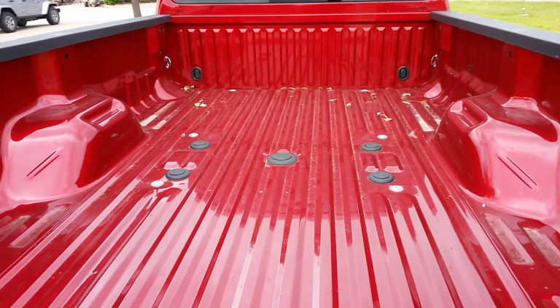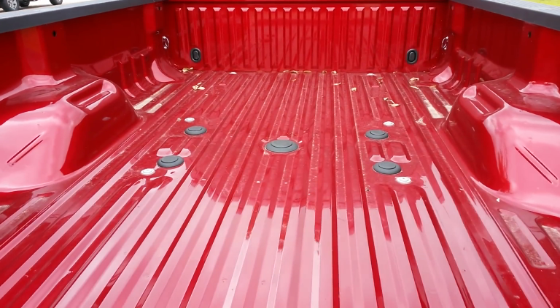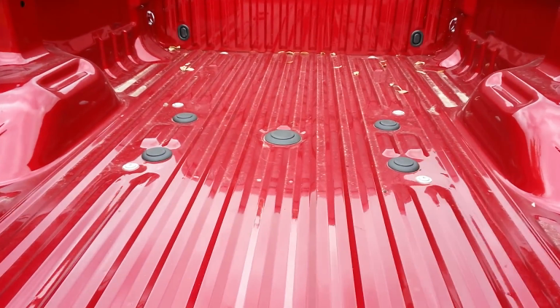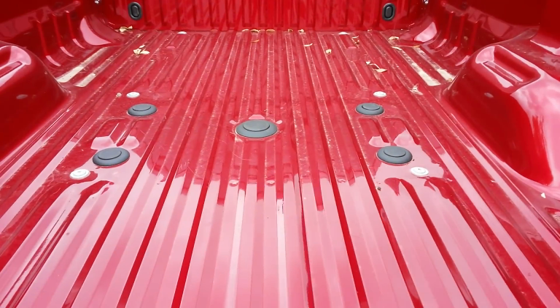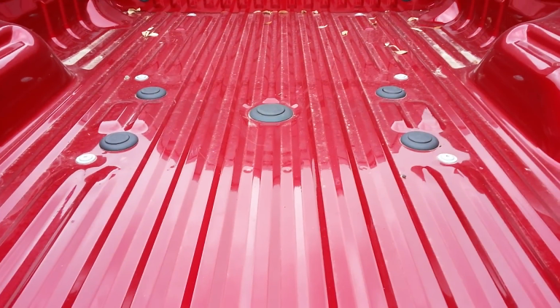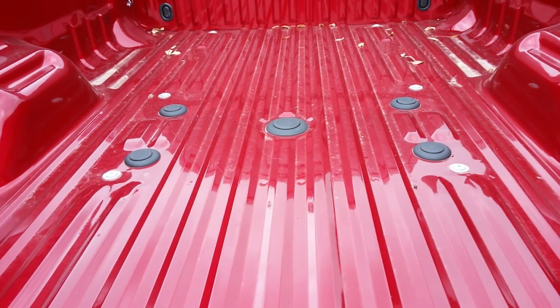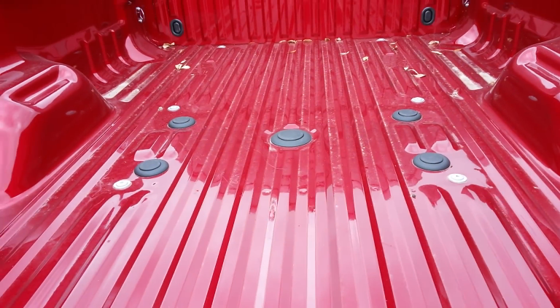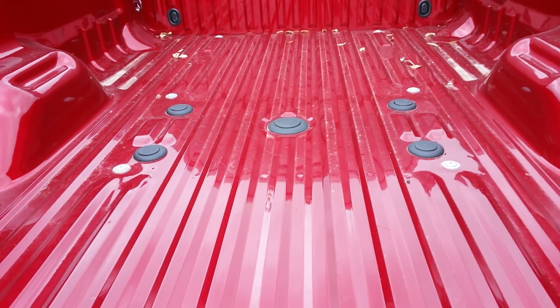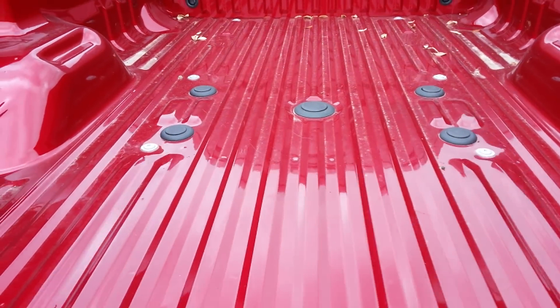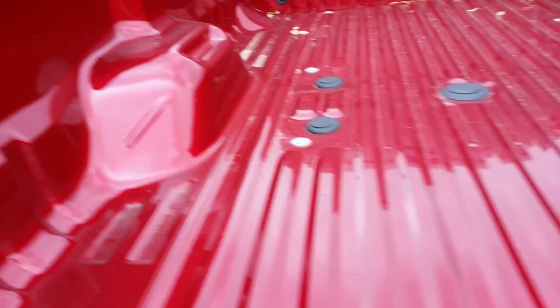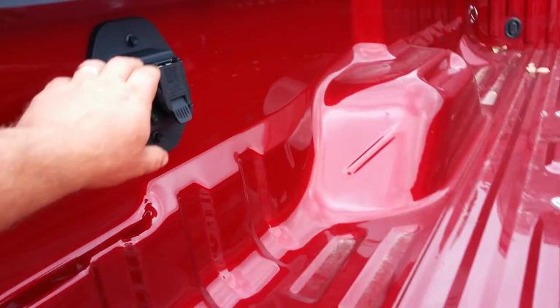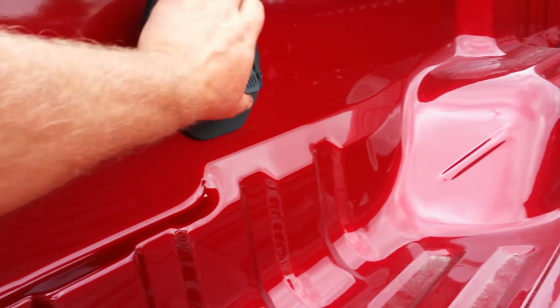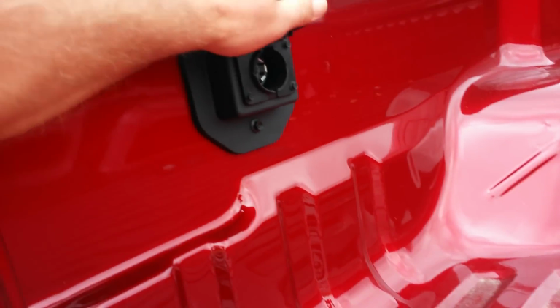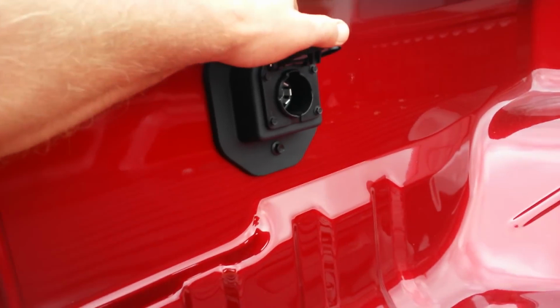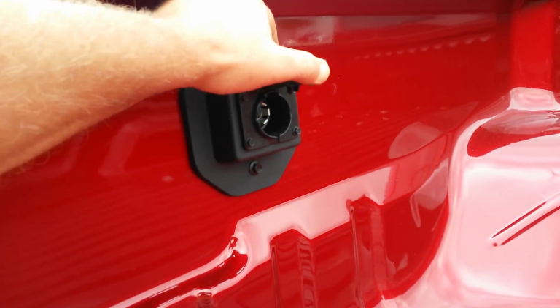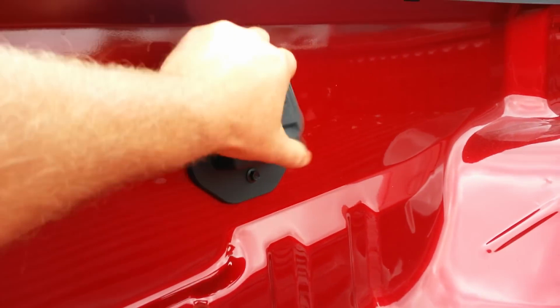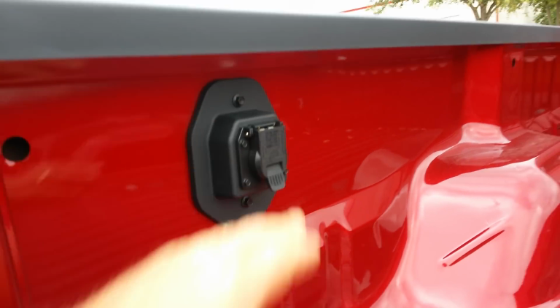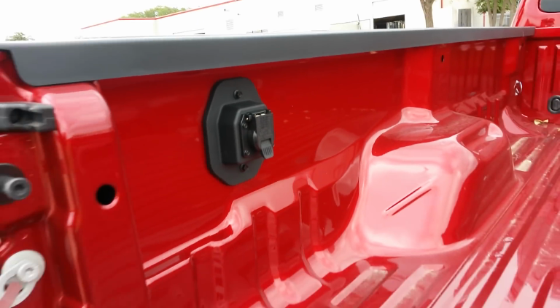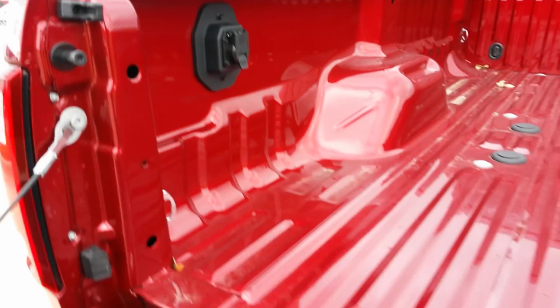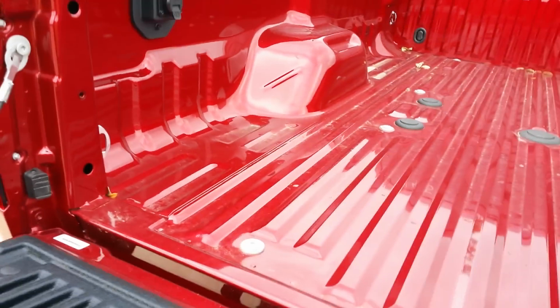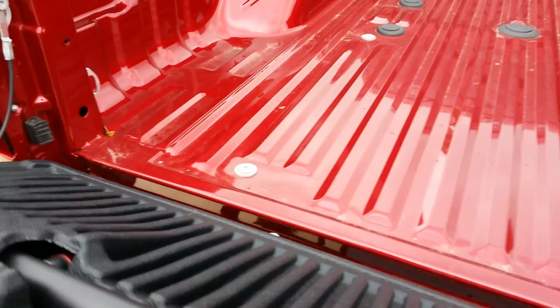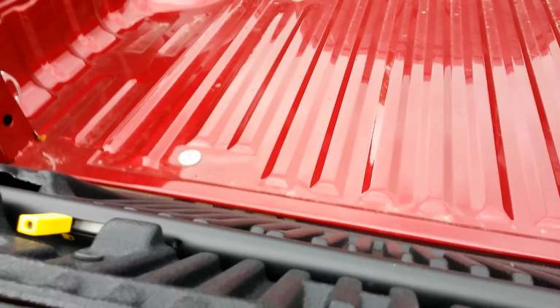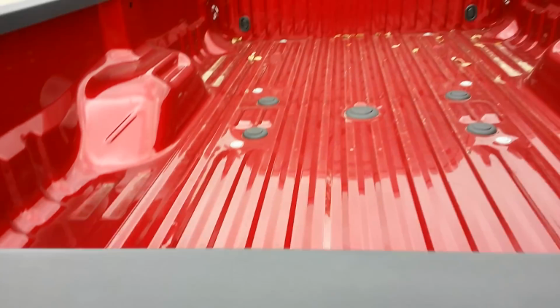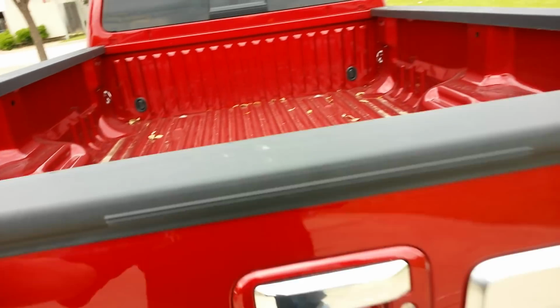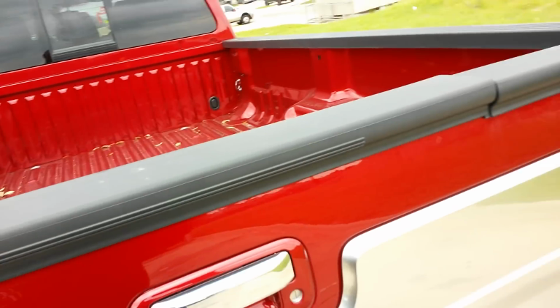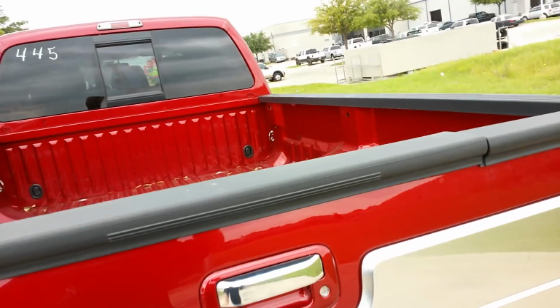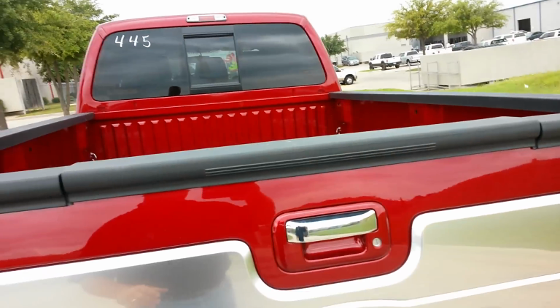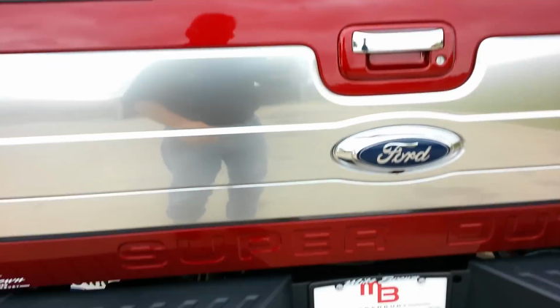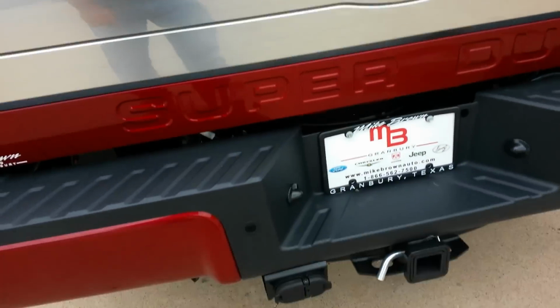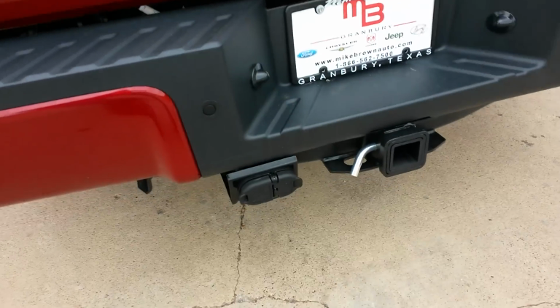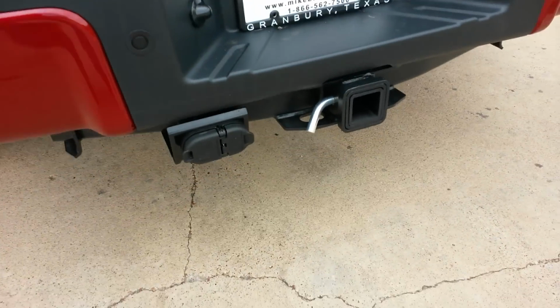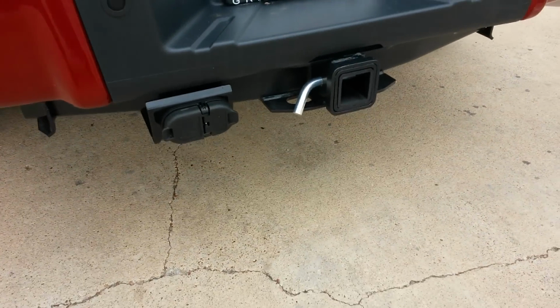Got your prep package in the back — fifth wheel or gooseneck. Plug in the side. Tailgate step. Get your towing package.